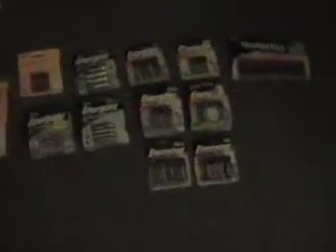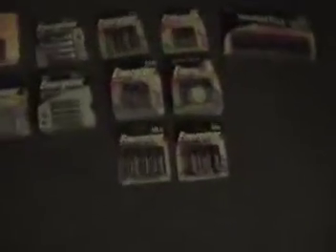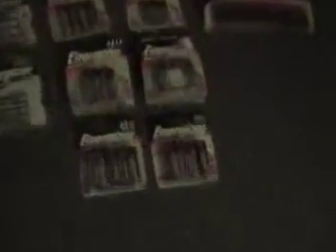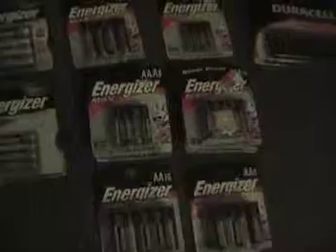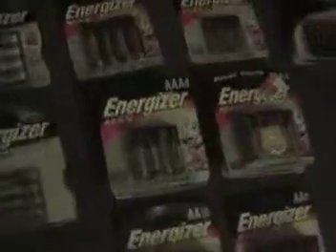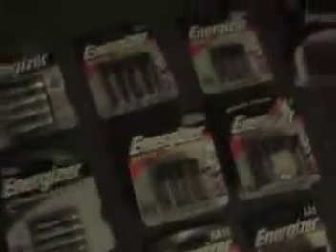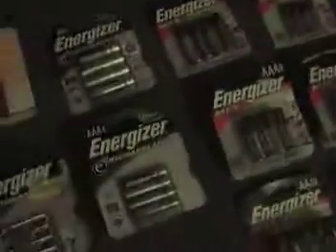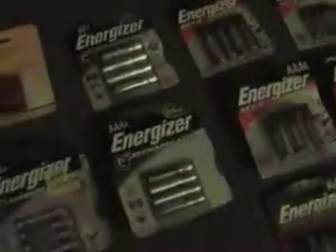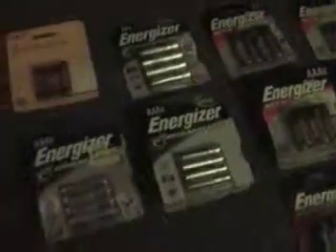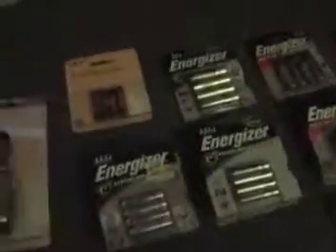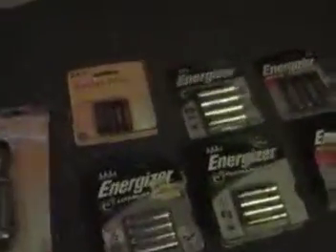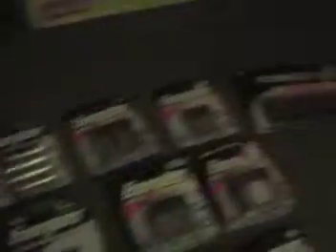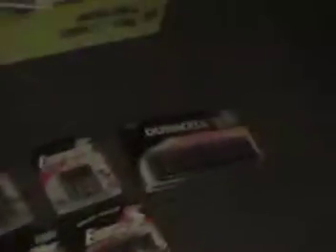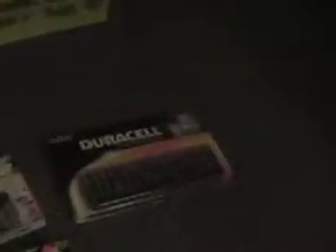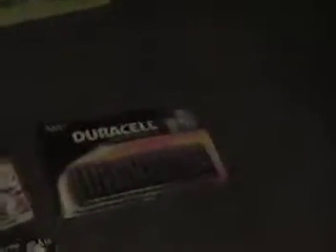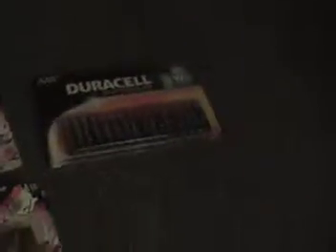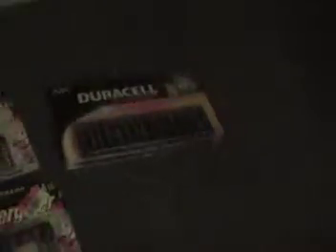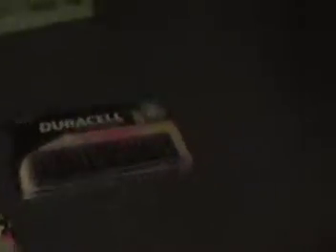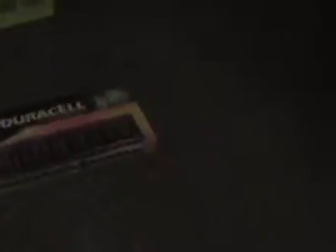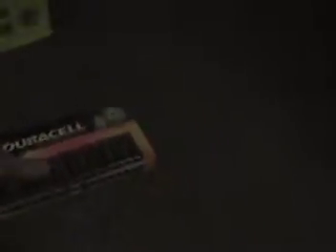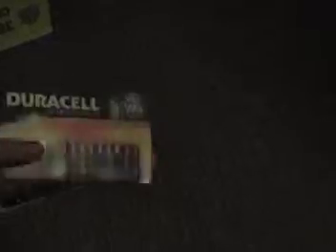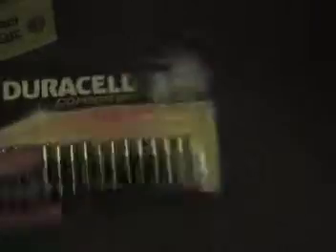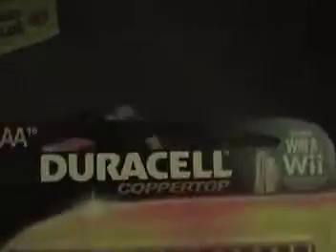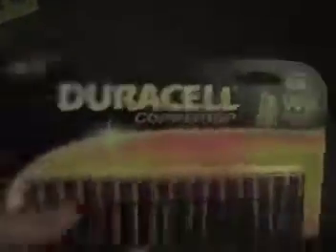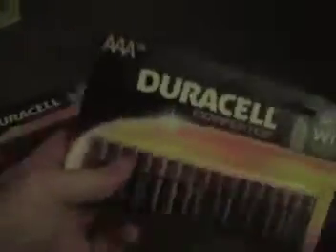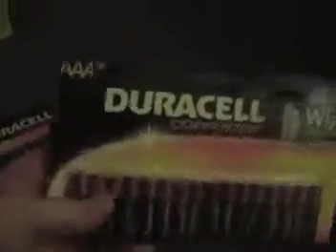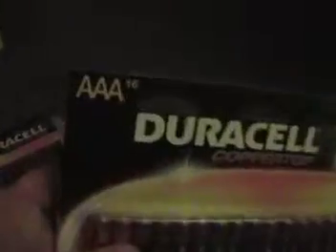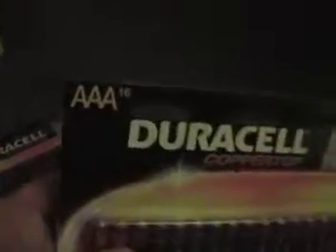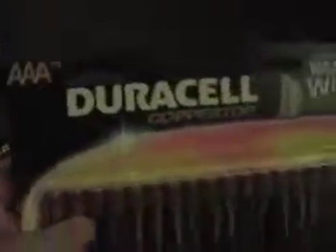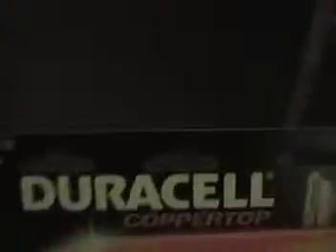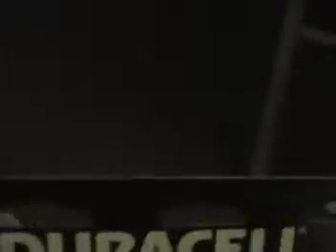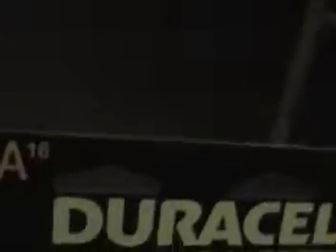So we'll just go through them. As far as I'm concerned, batteries are batteries. So let's start — these are triple A, Duracell triple A, 16-pack.